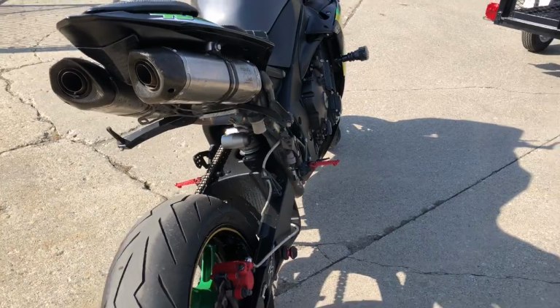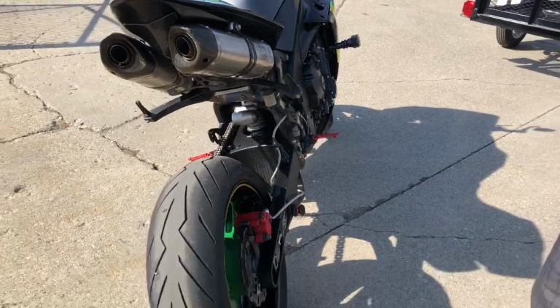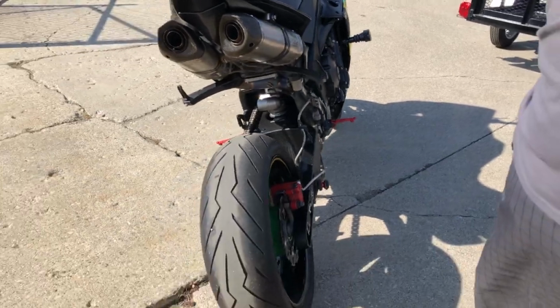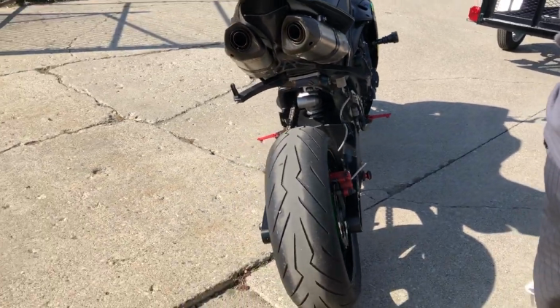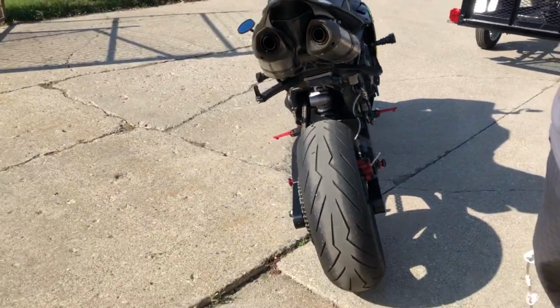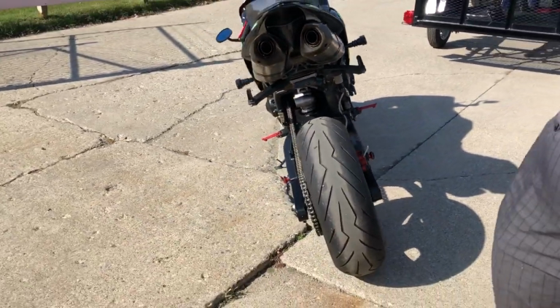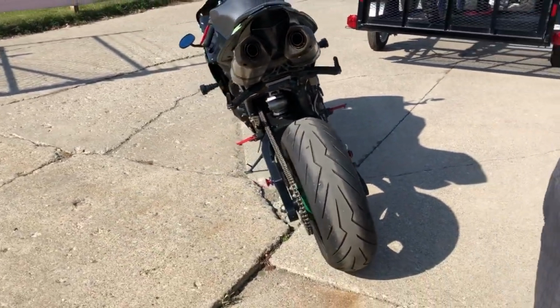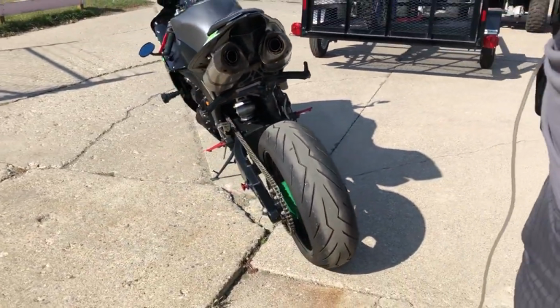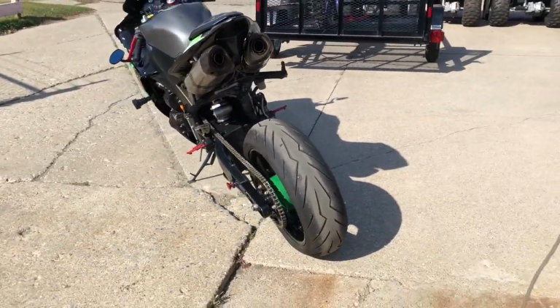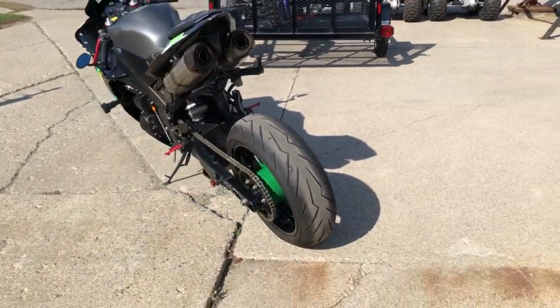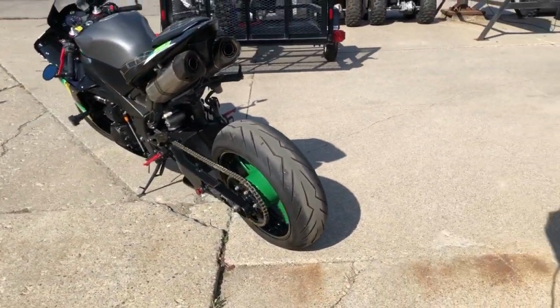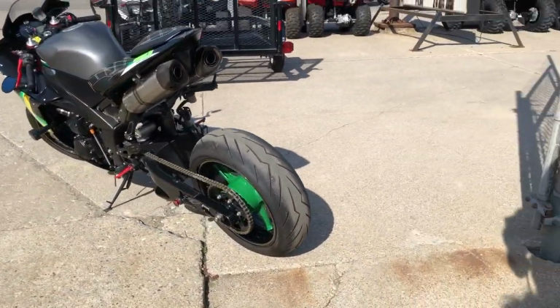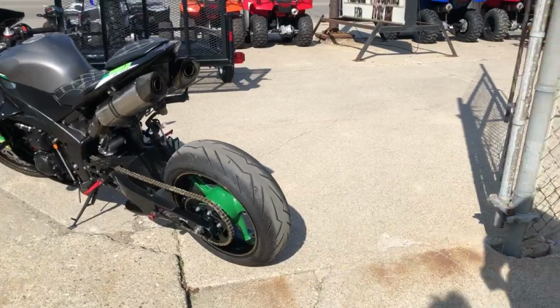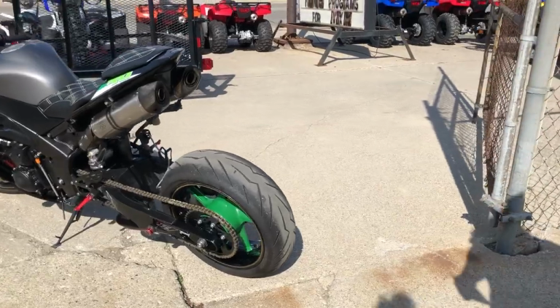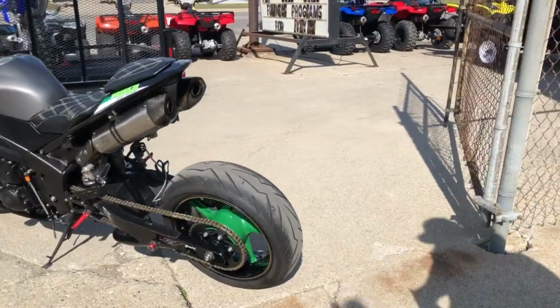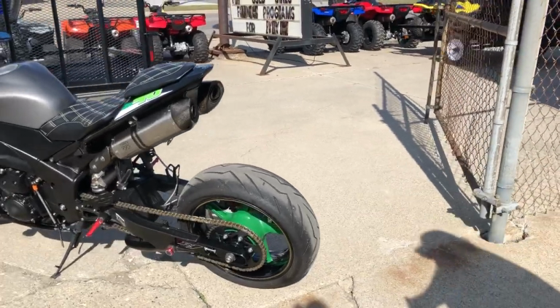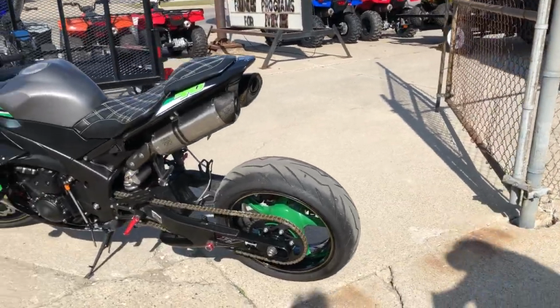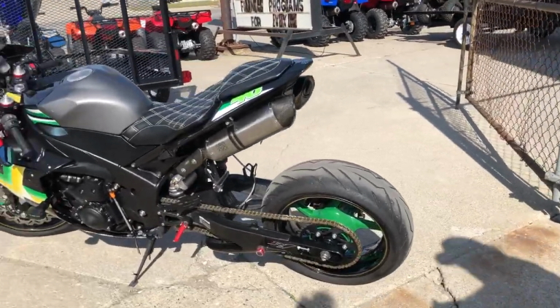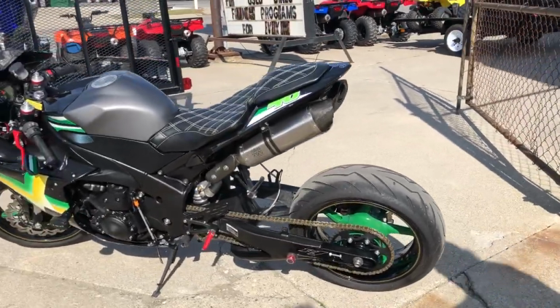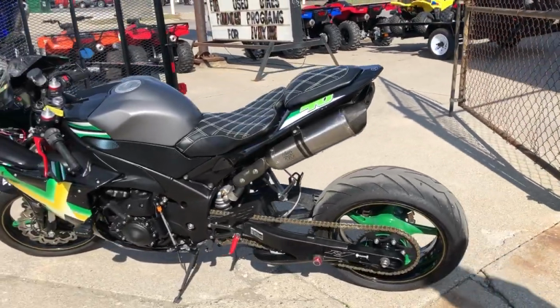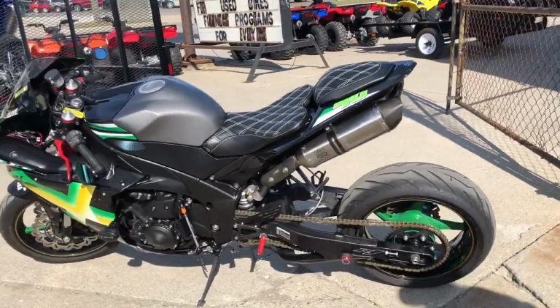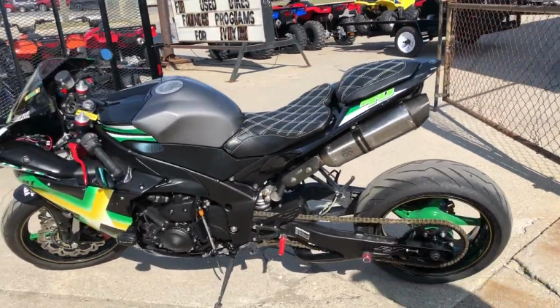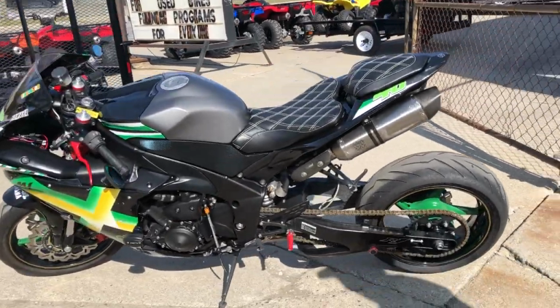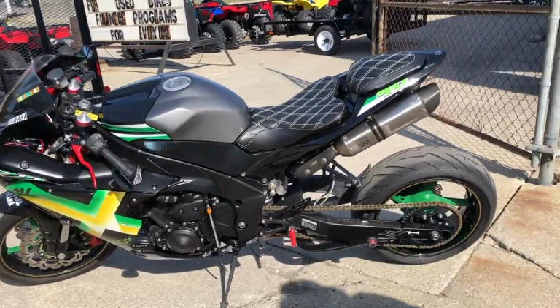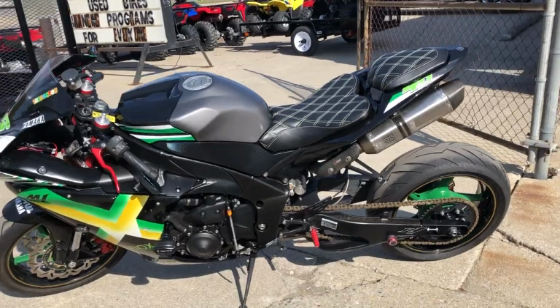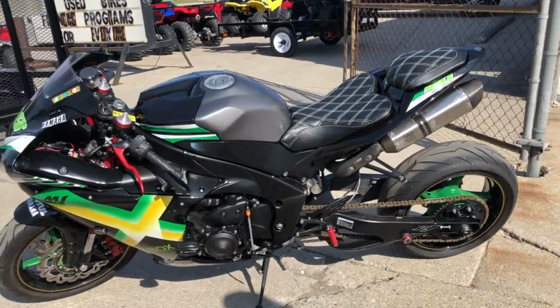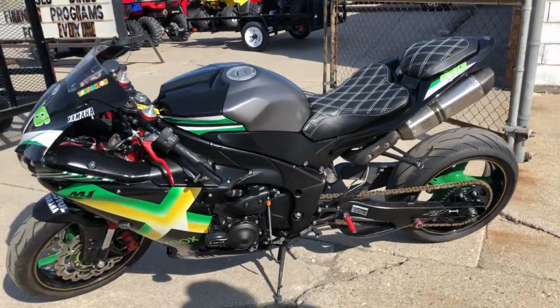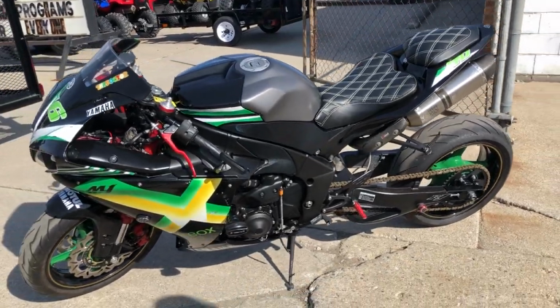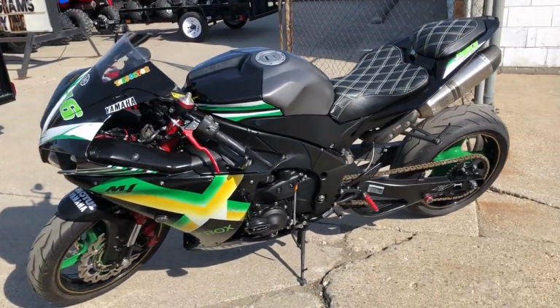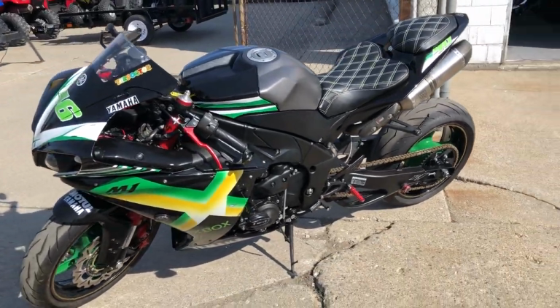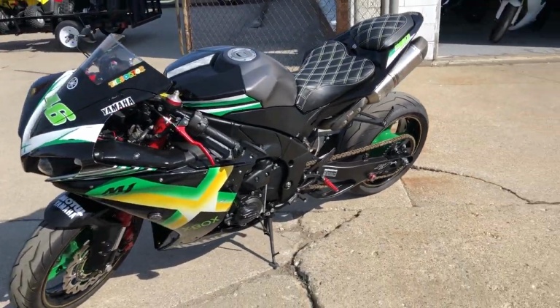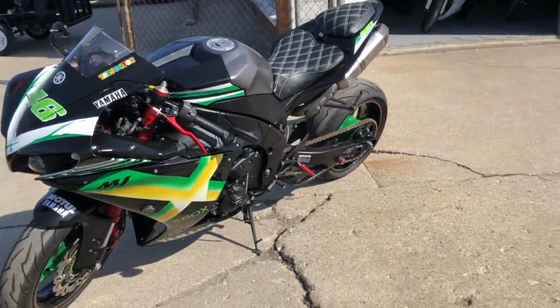This one's got over $4,000 in extras — it's got it all: frame sliders, race replica plastic, custom seat, extended swing arm, mirror block offs, fender eliminator, integrated LED turn signals, a rider exhaust, and more.